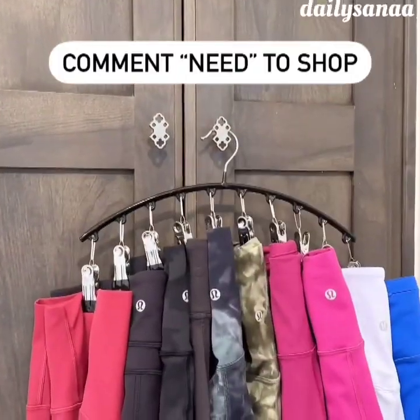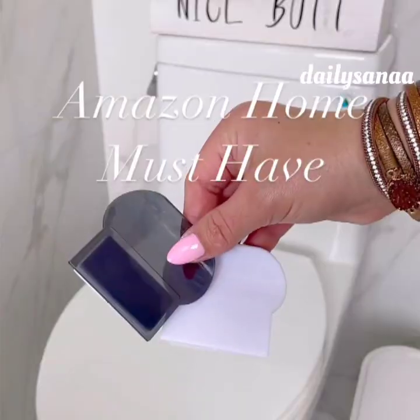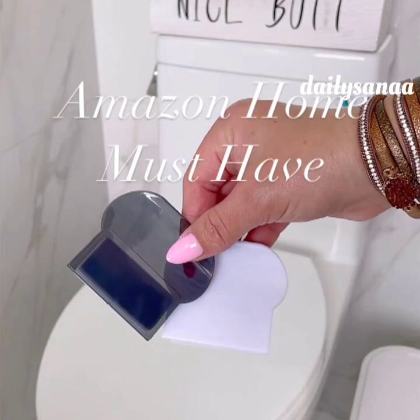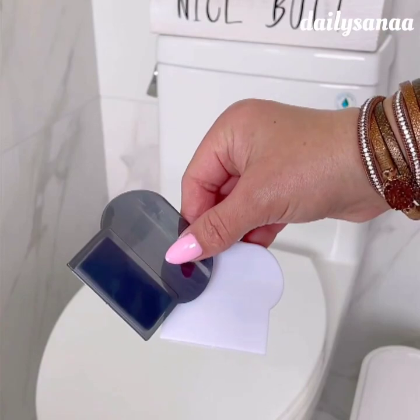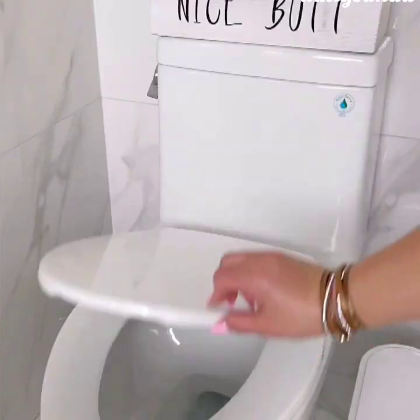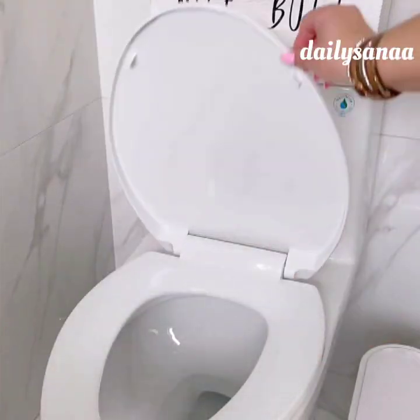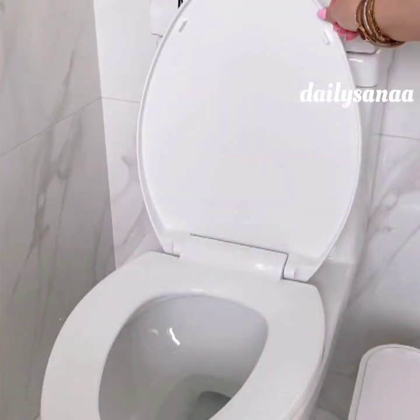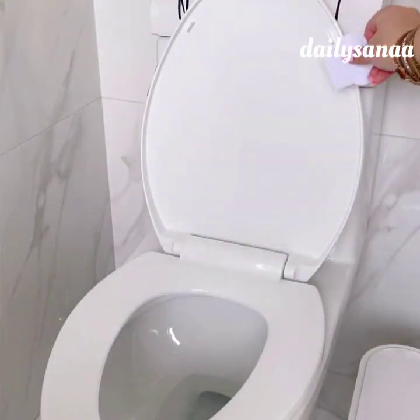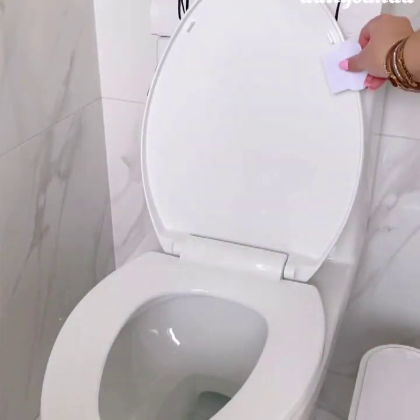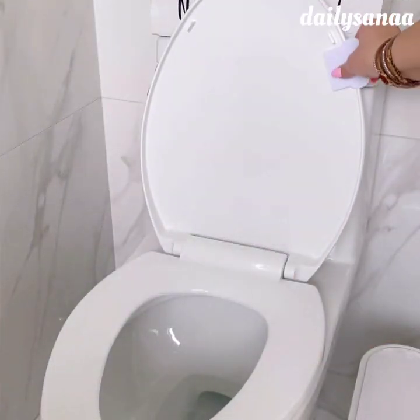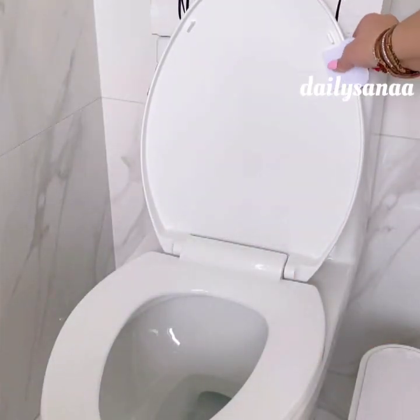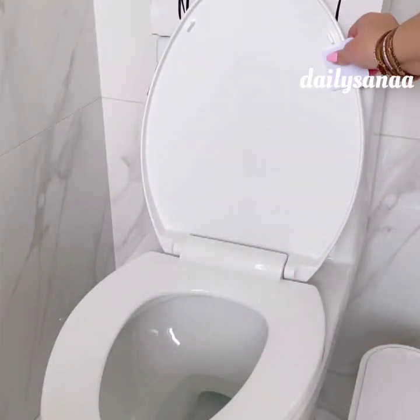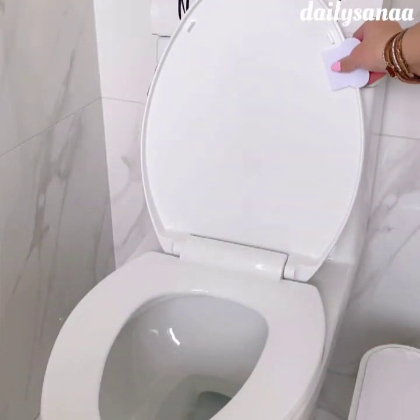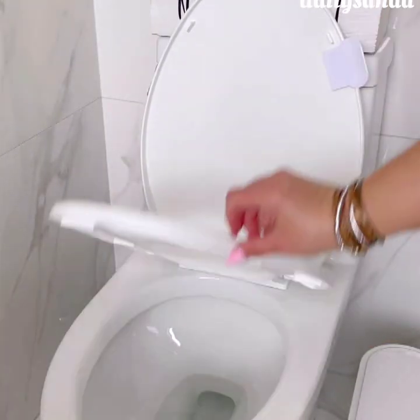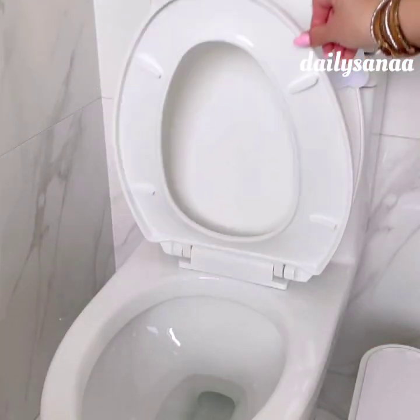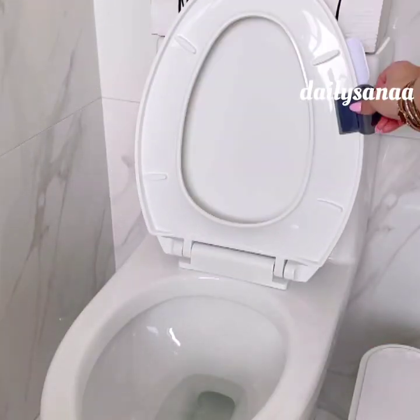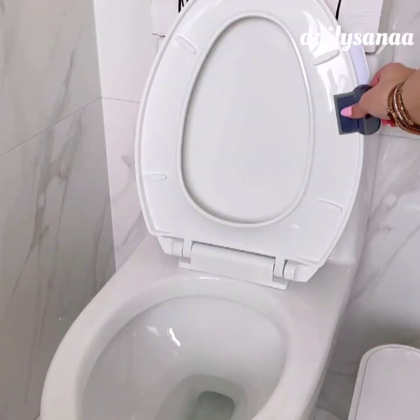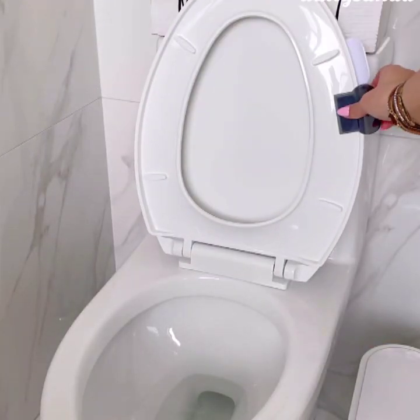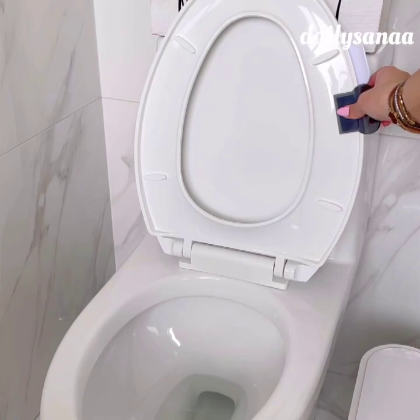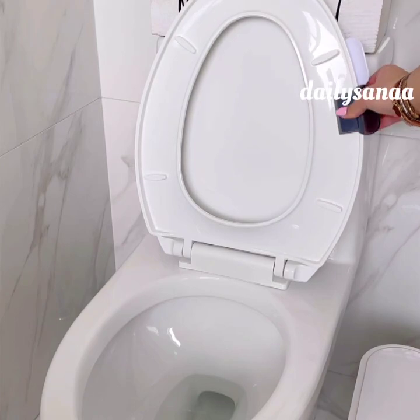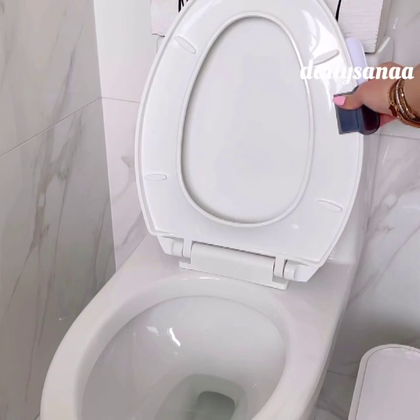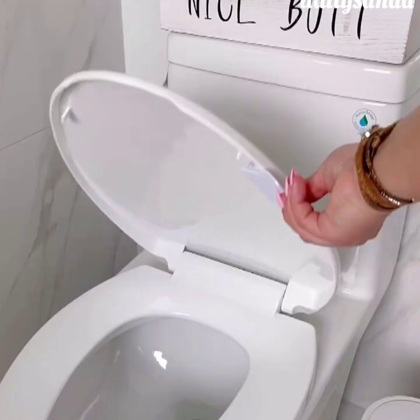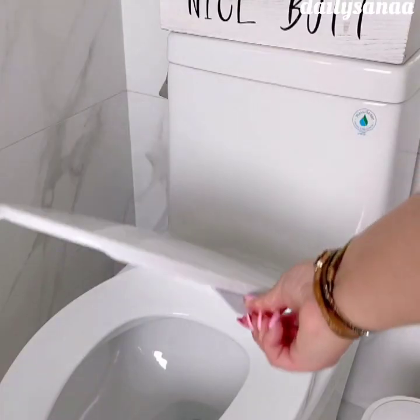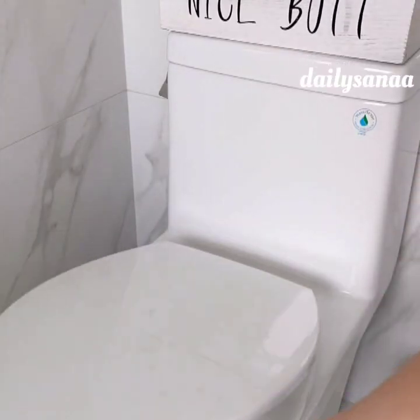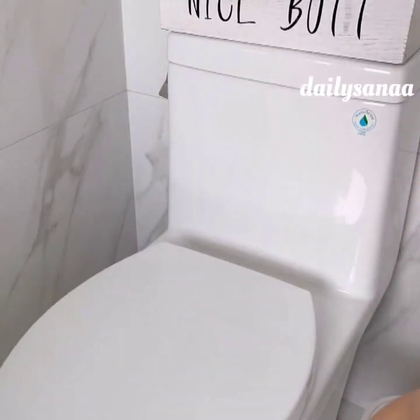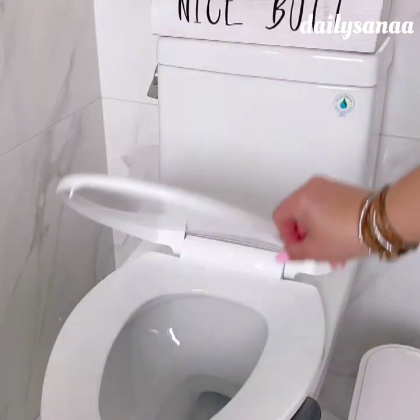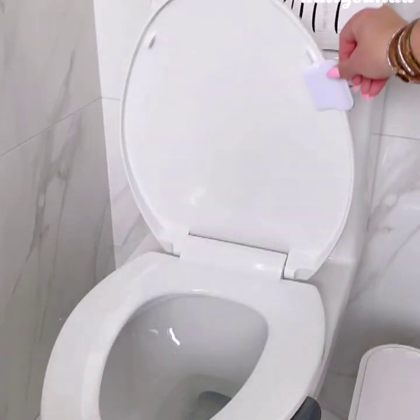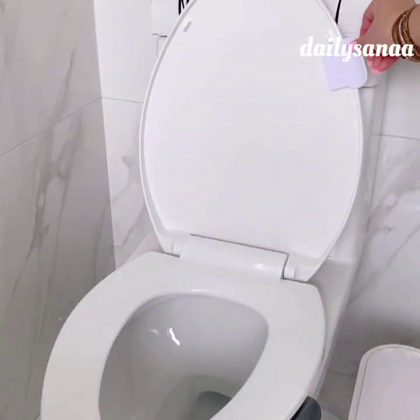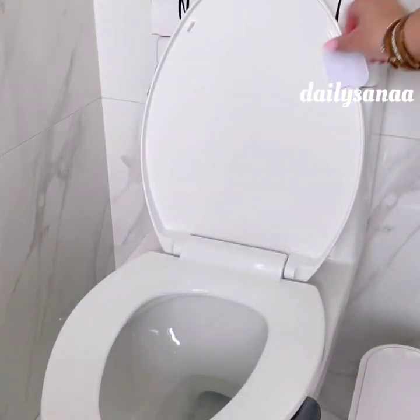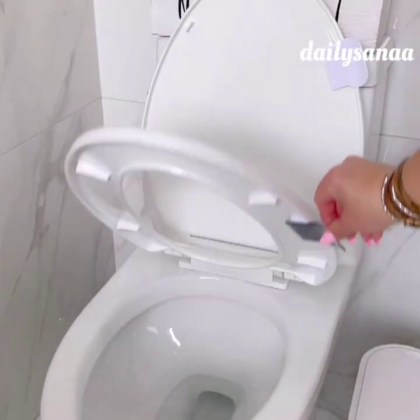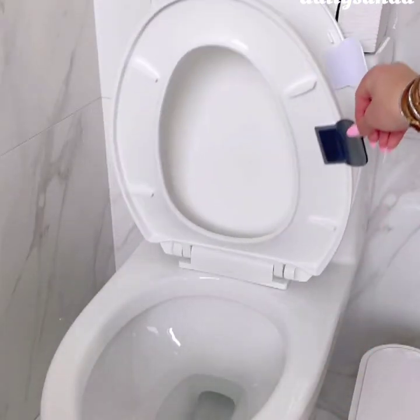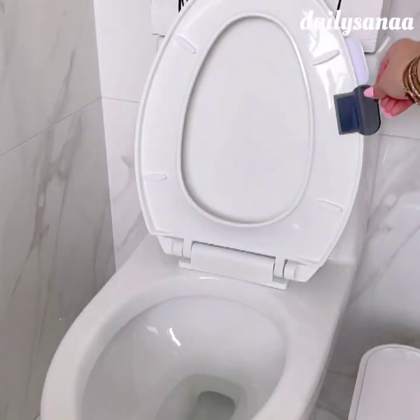If you don't like to touch the toilet seat lids then grab this set of two lid lifters. Simply remove the stickers off the adhesive and place on whichever side you like. You can sanitize the lid tabs as needed.